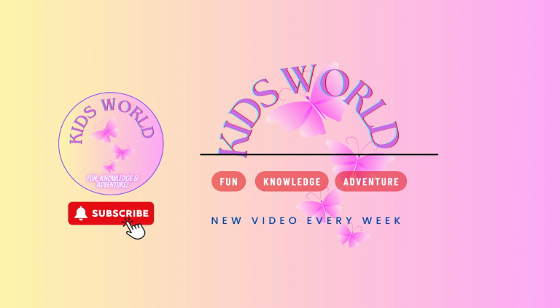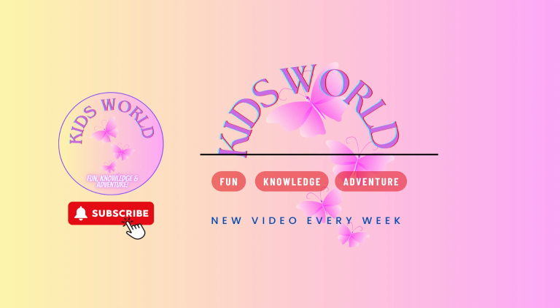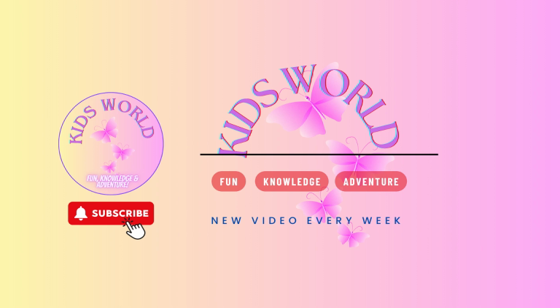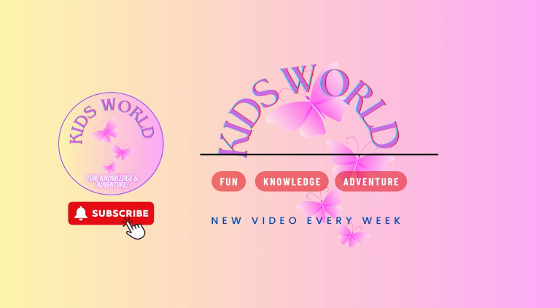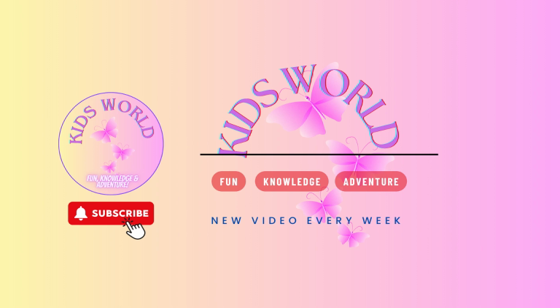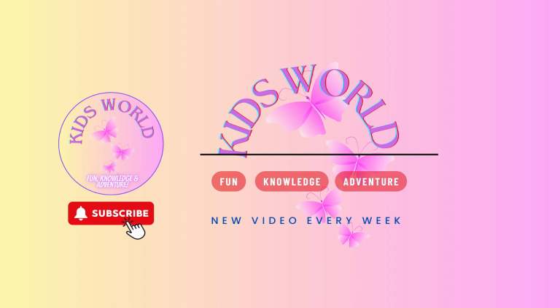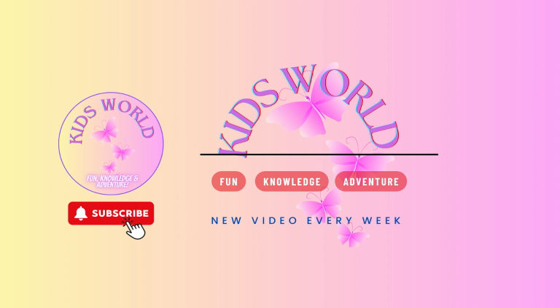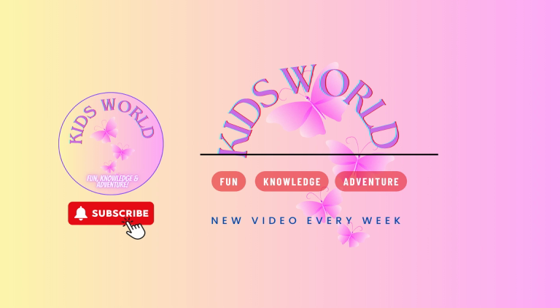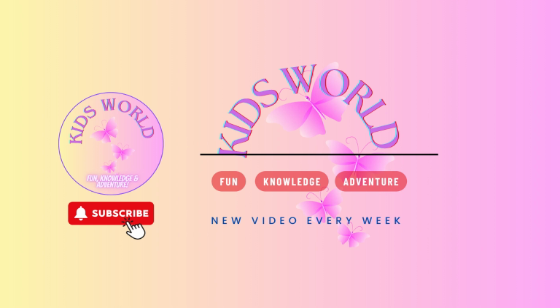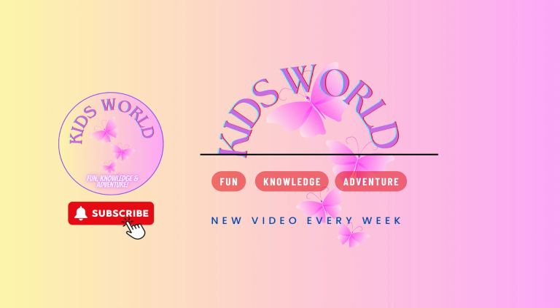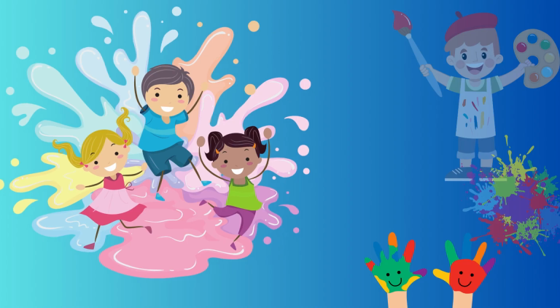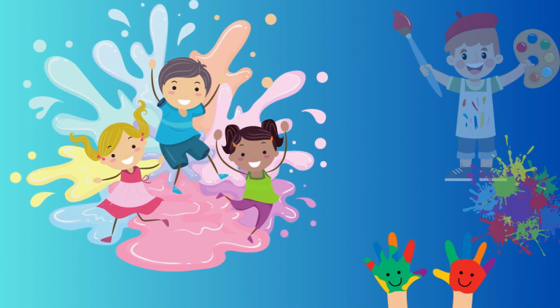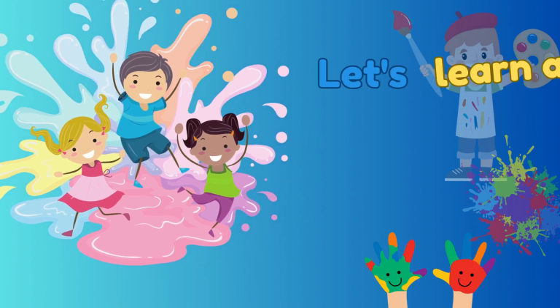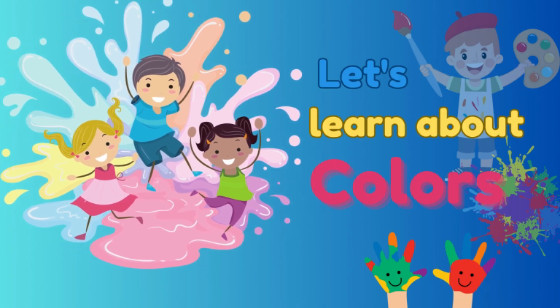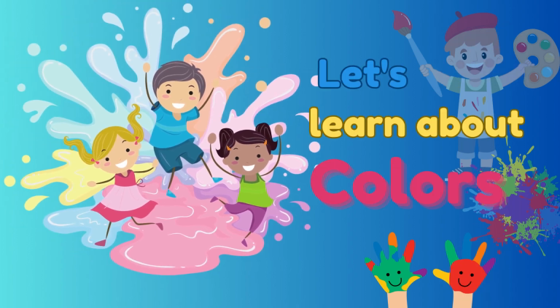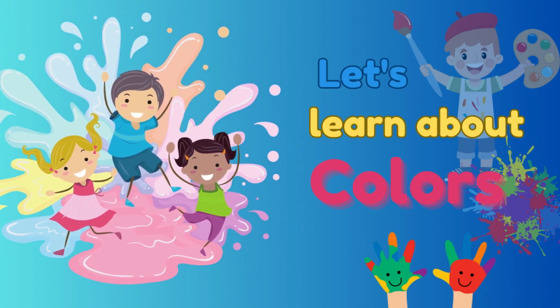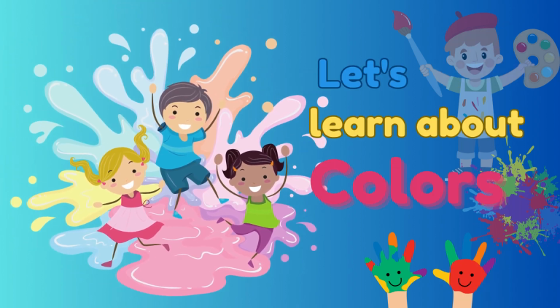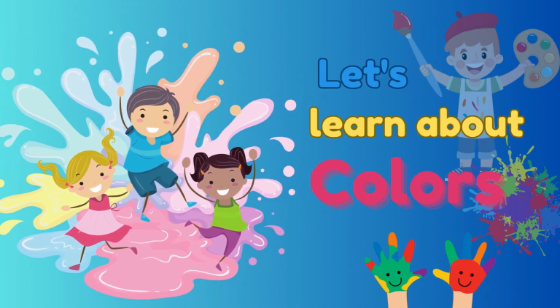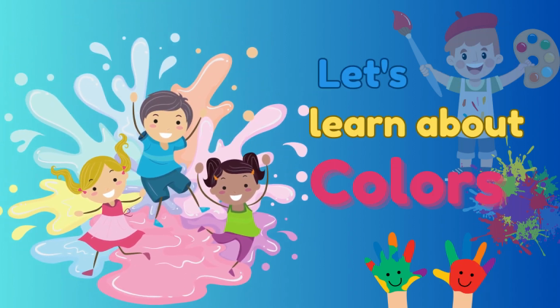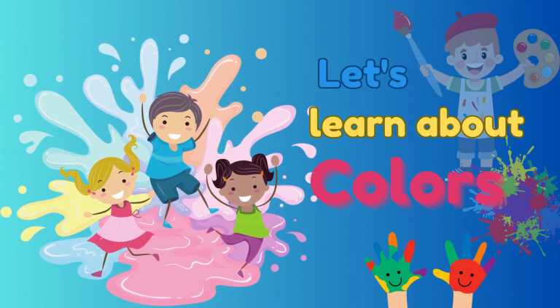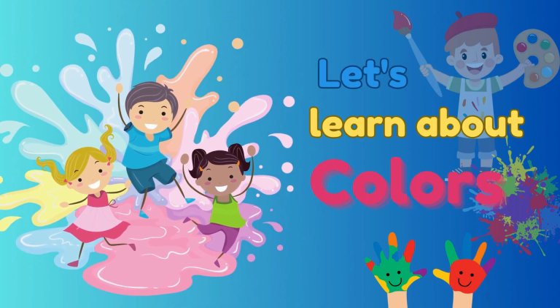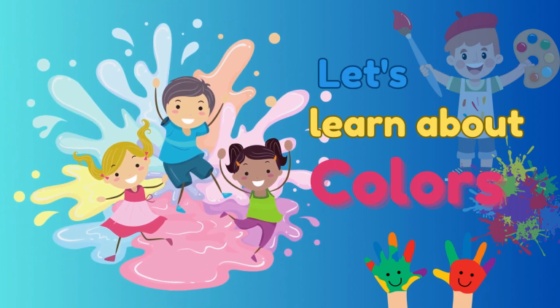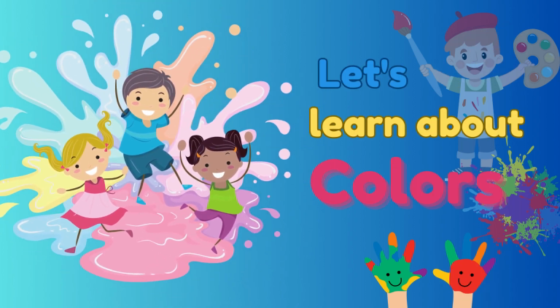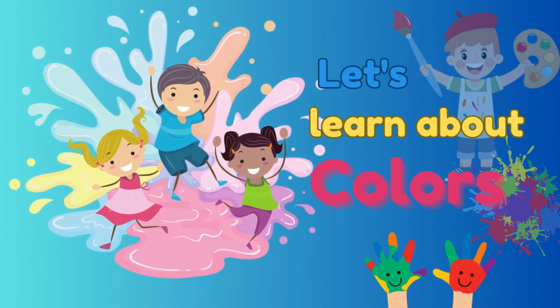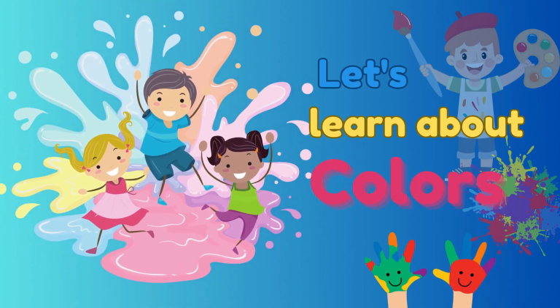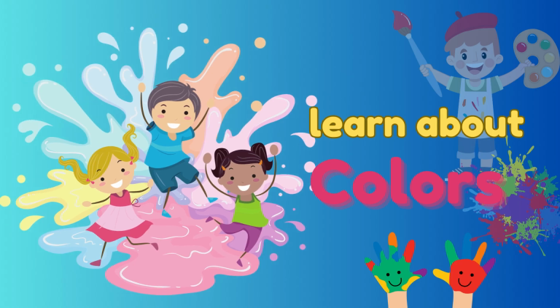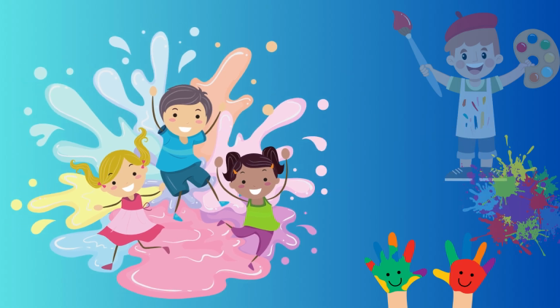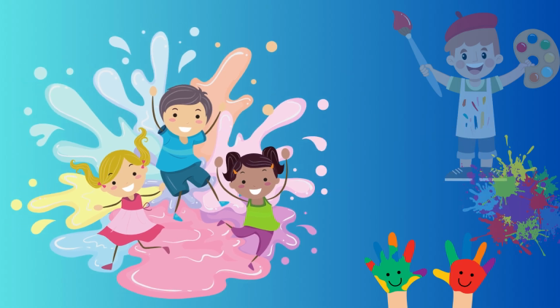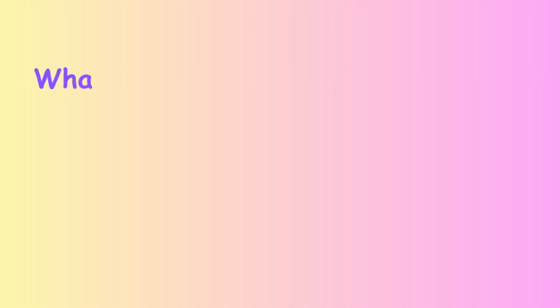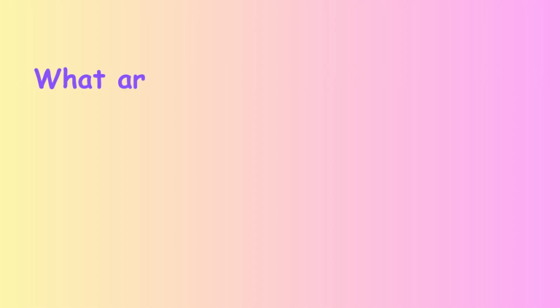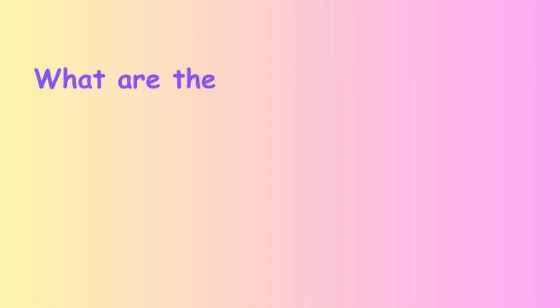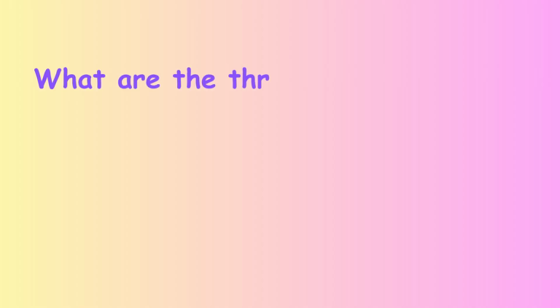Kids World. Let's learn about colours. What are the three primary colours?